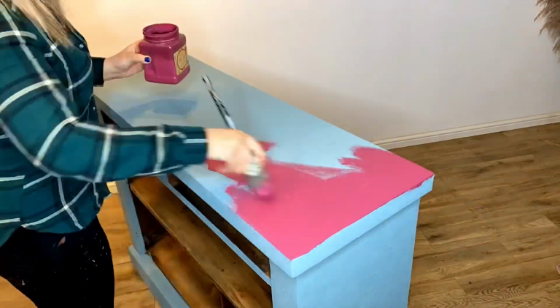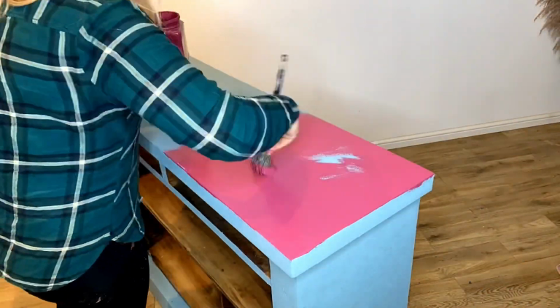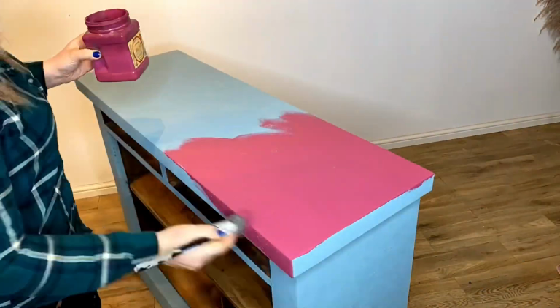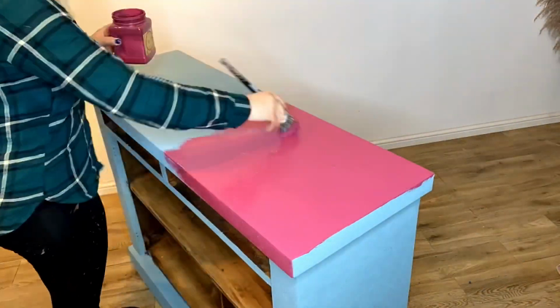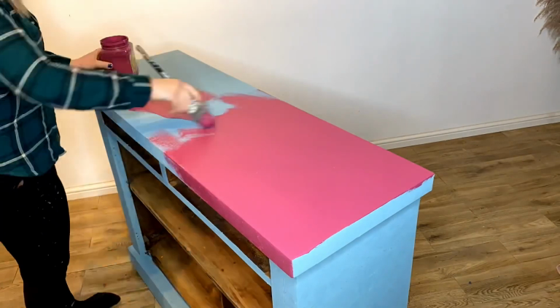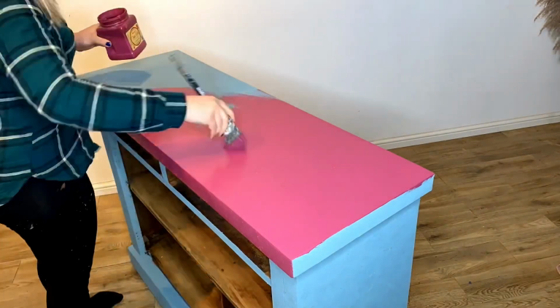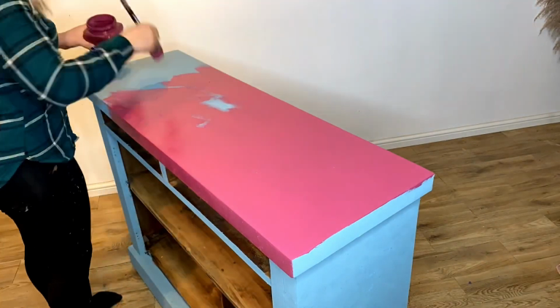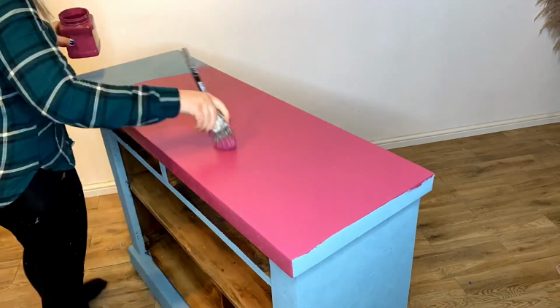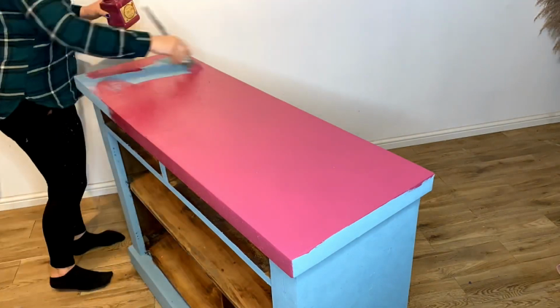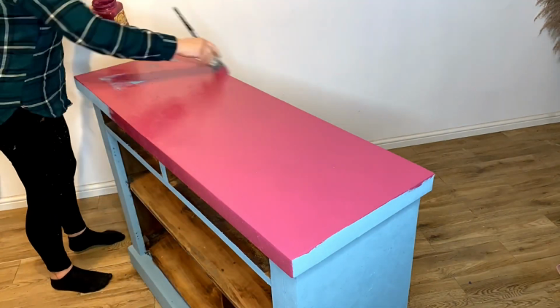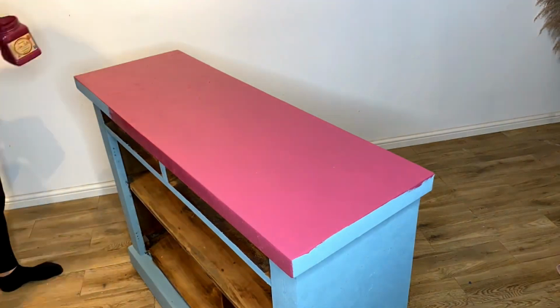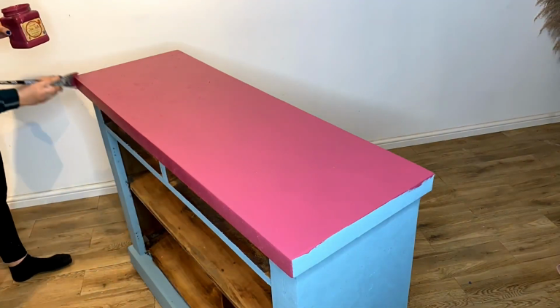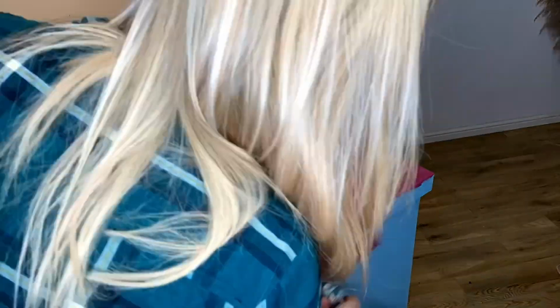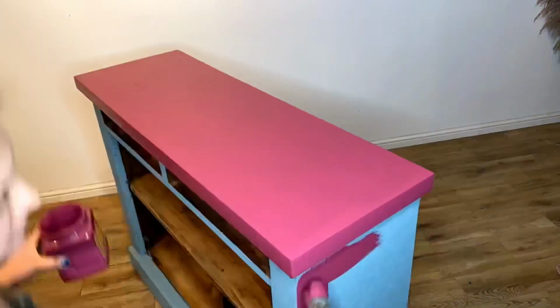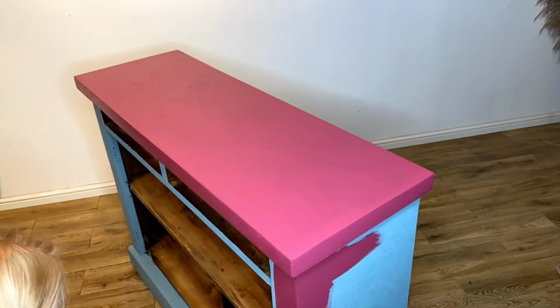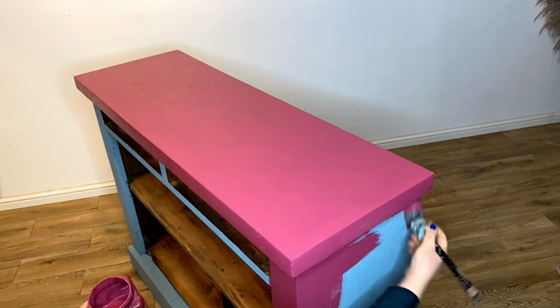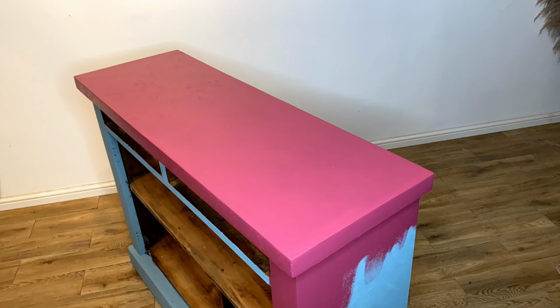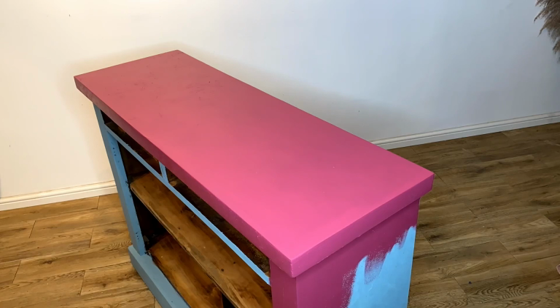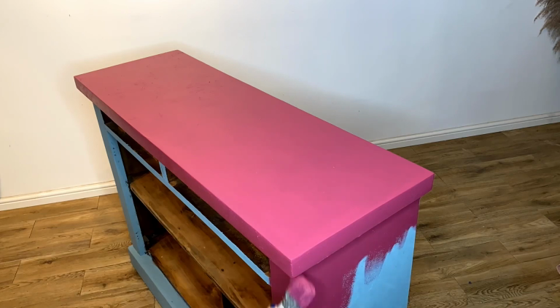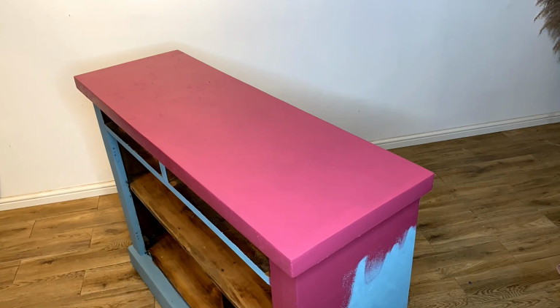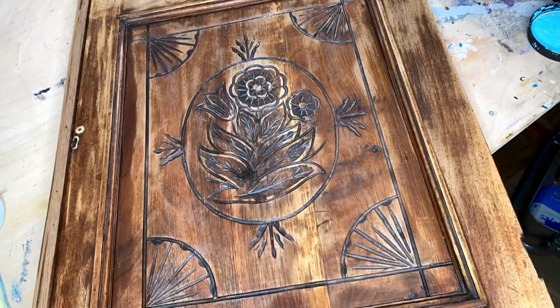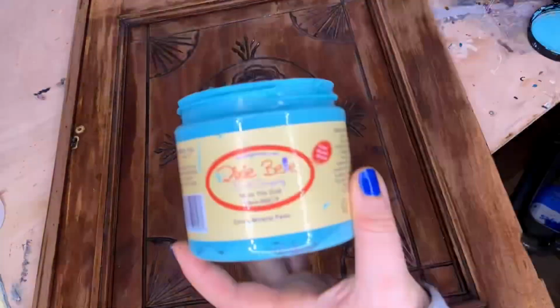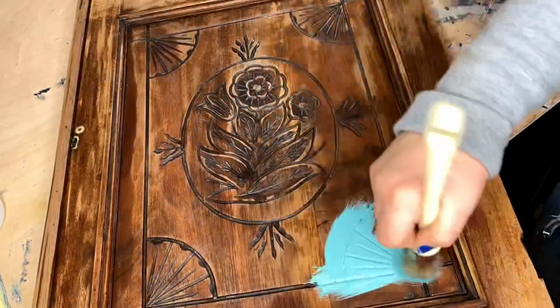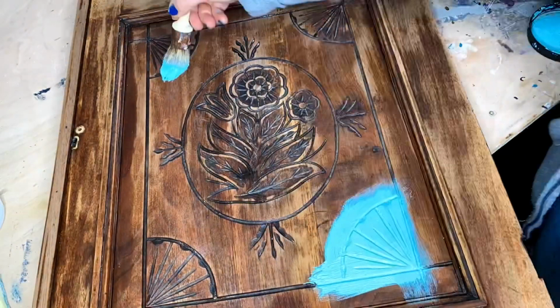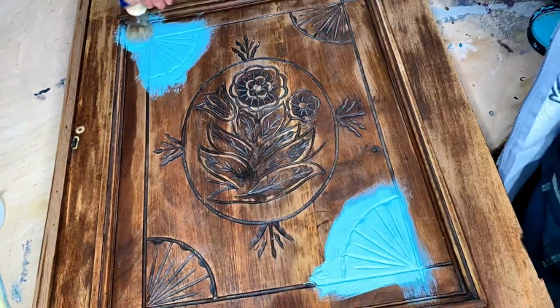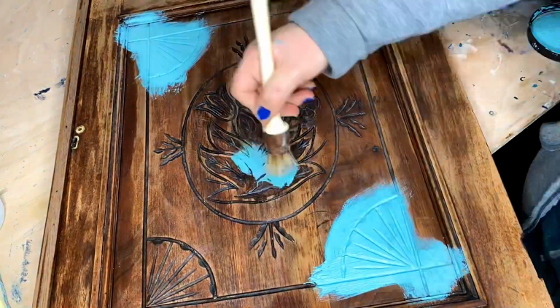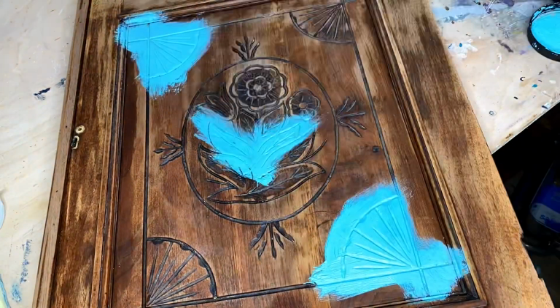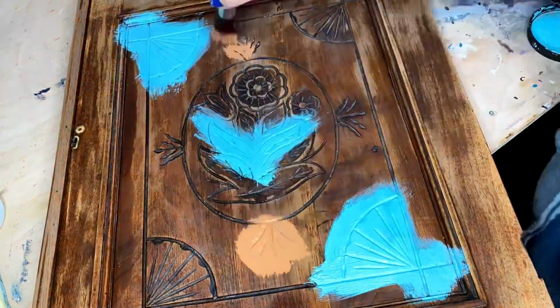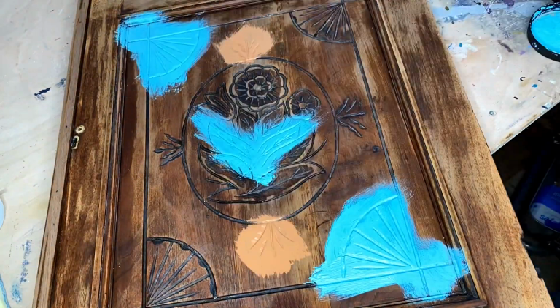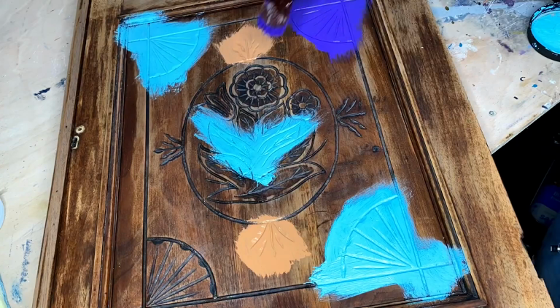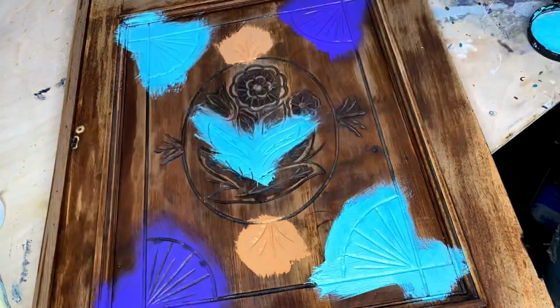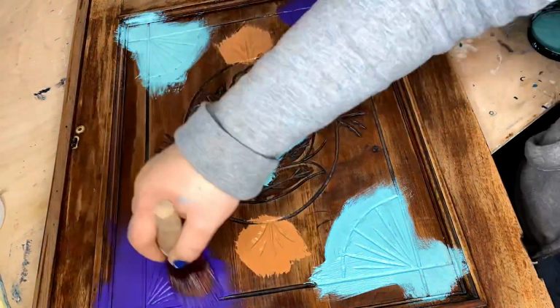I want this piece to be really colourful, so for the next layer I apply a coat of Plum Crazy. I'm applying some bright colours into the low points of the detailing on the doors.